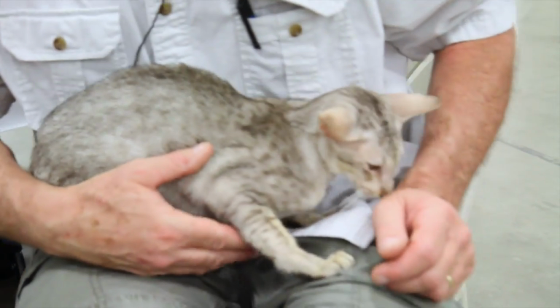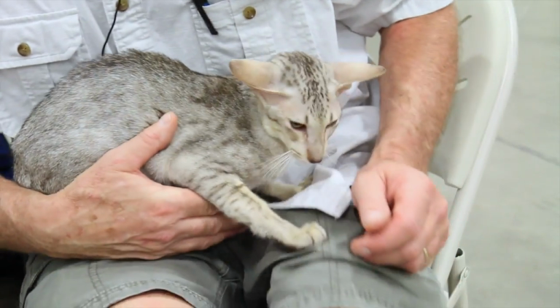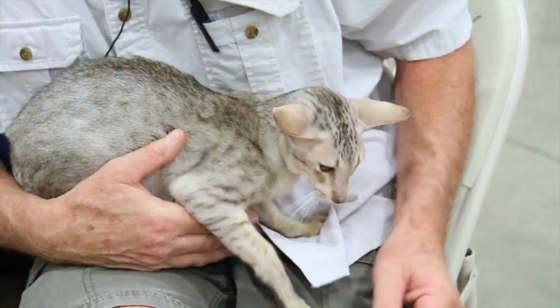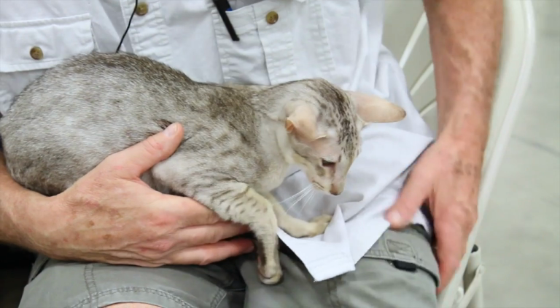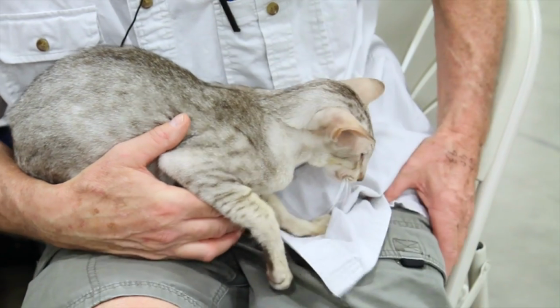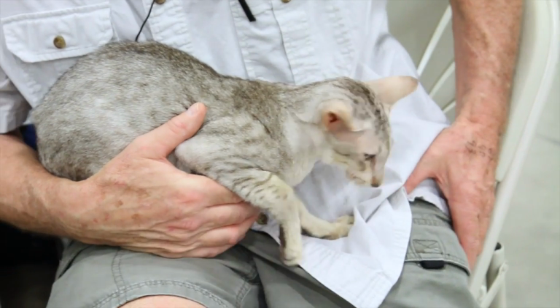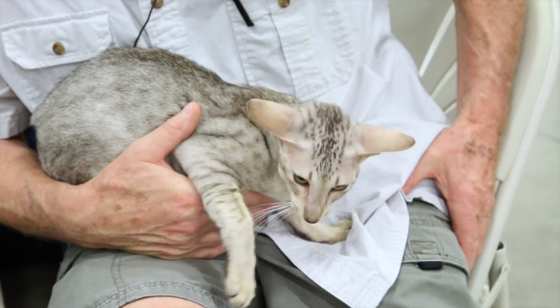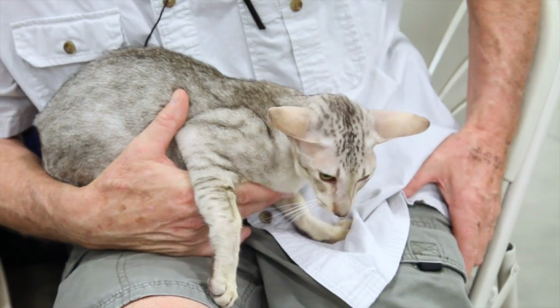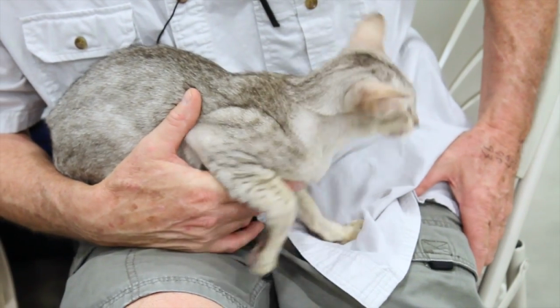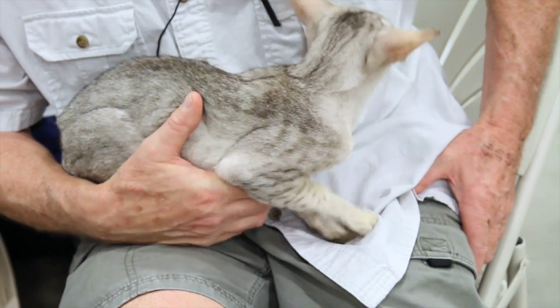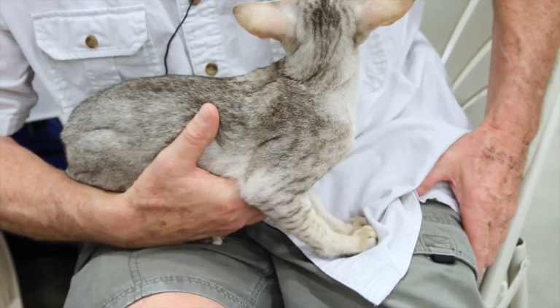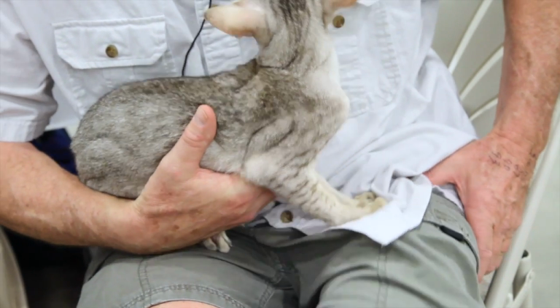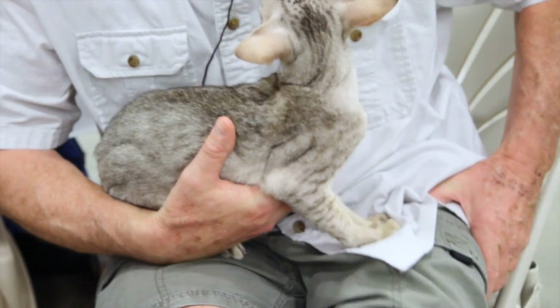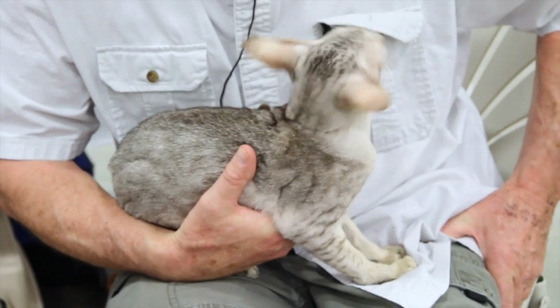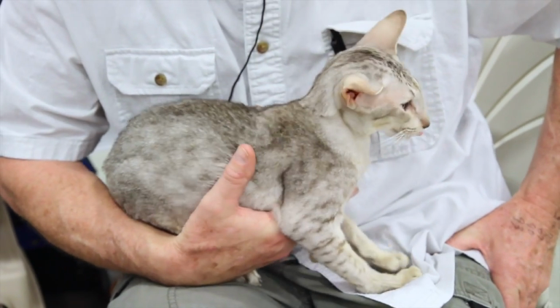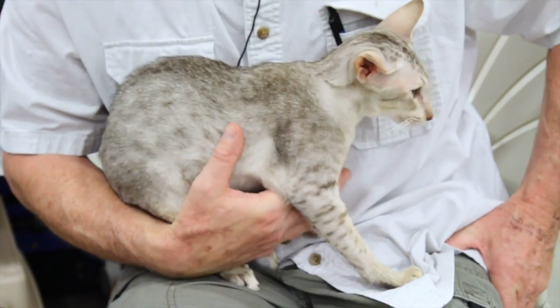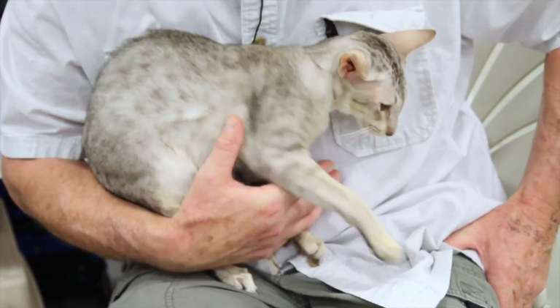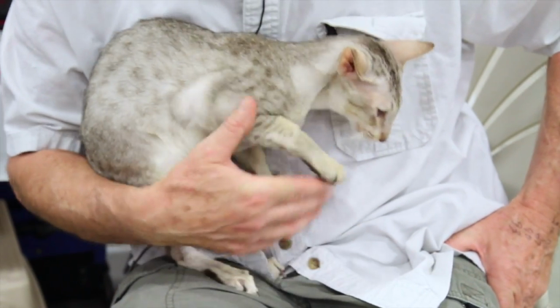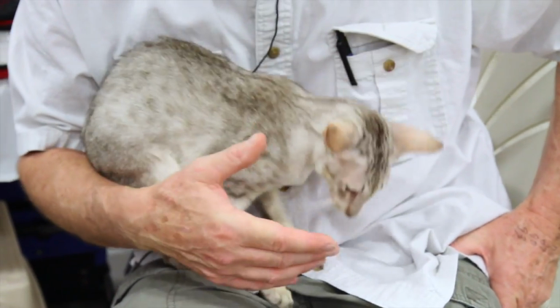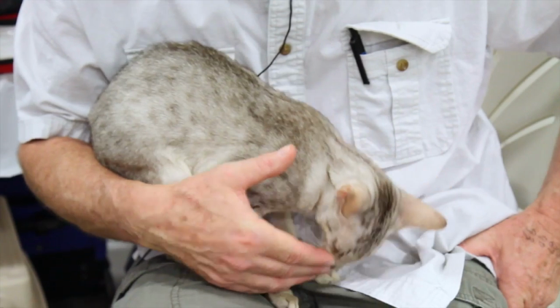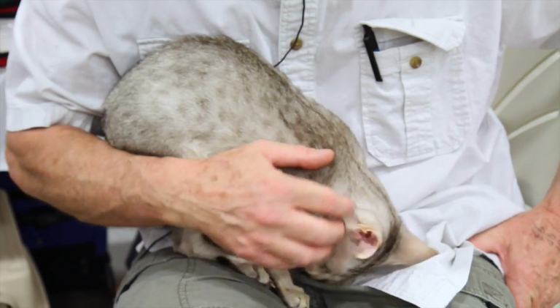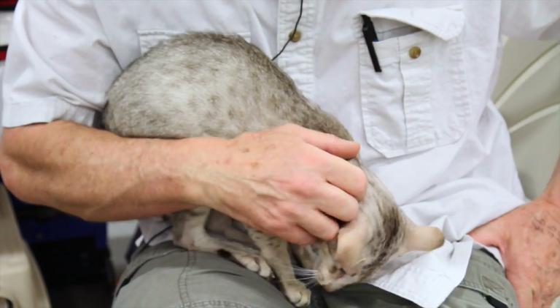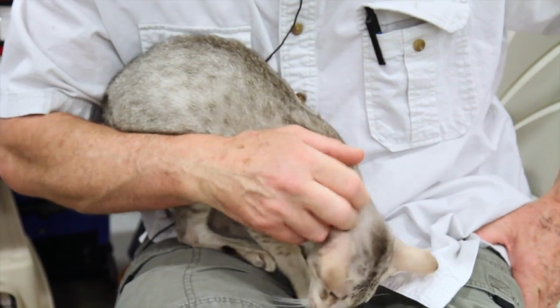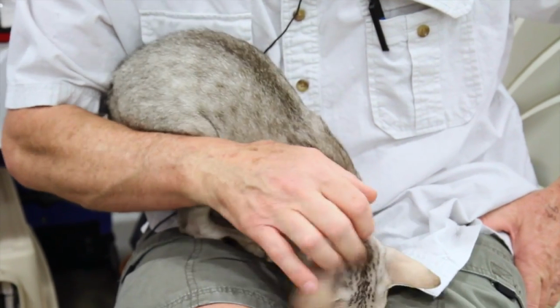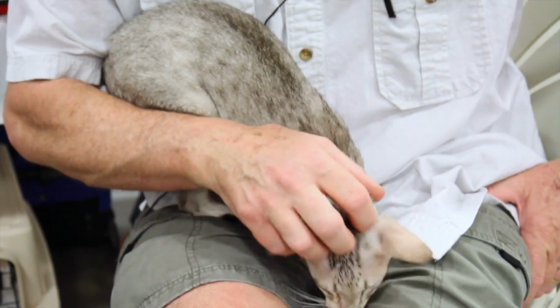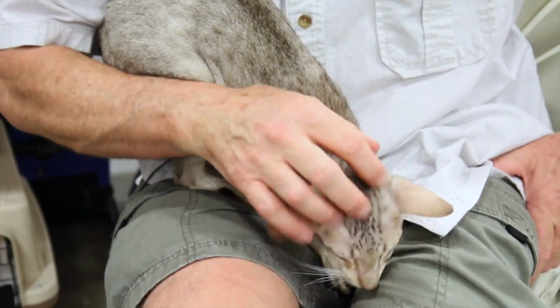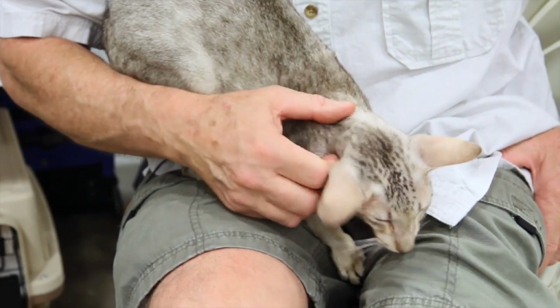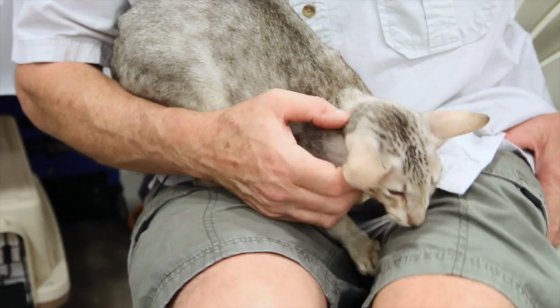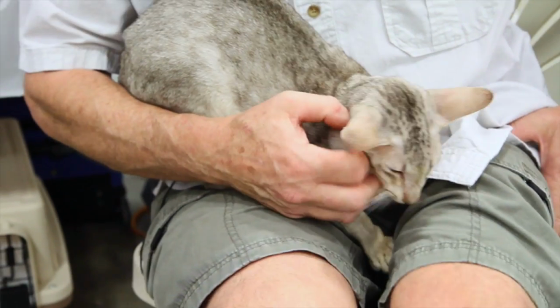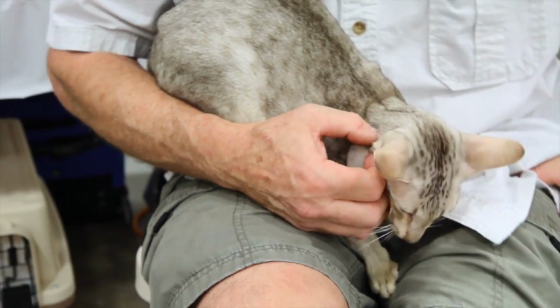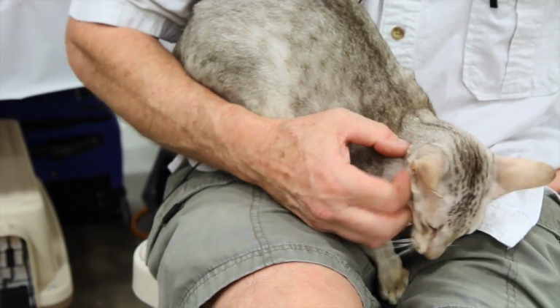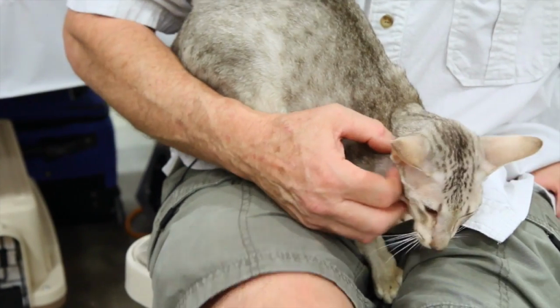When I come home from work, he hears the door open and he's right at the door waiting for me. He wants me to pick him up and pet him. Right now he's purring. He loves me. They're very good cats.